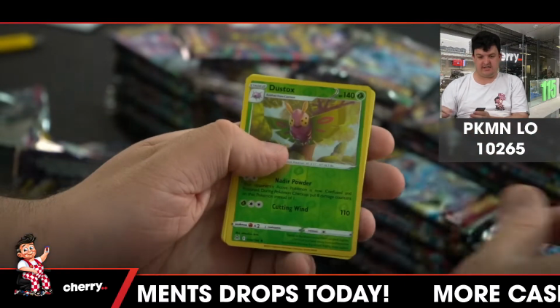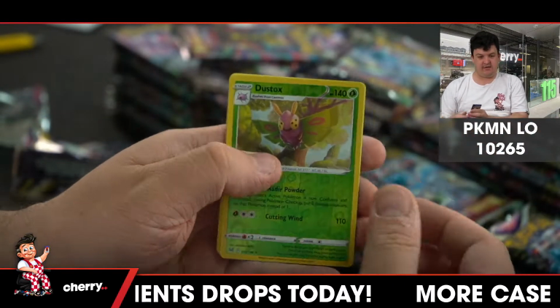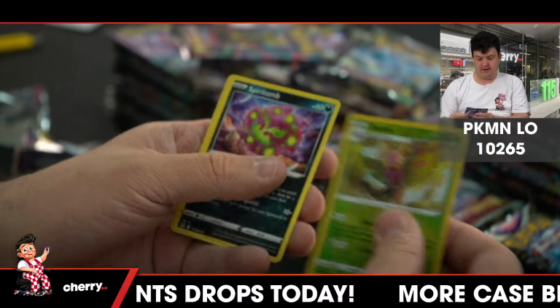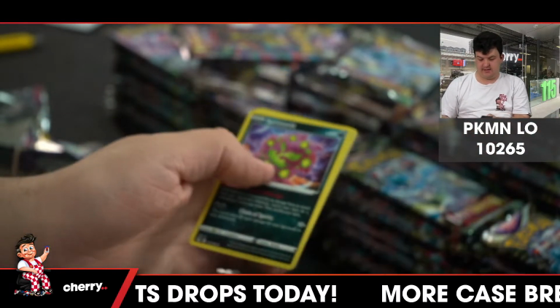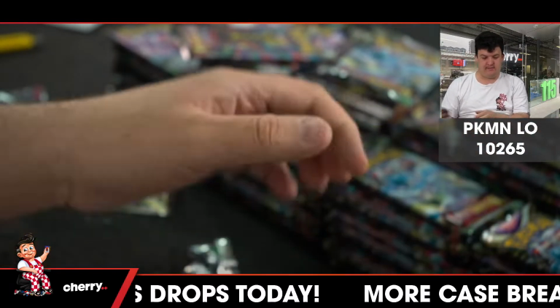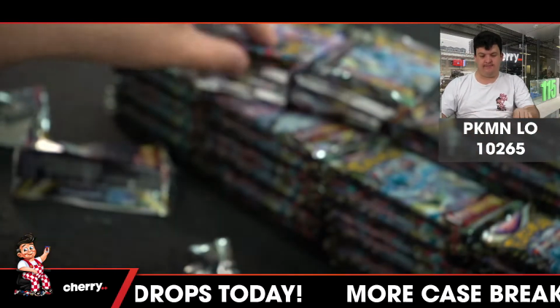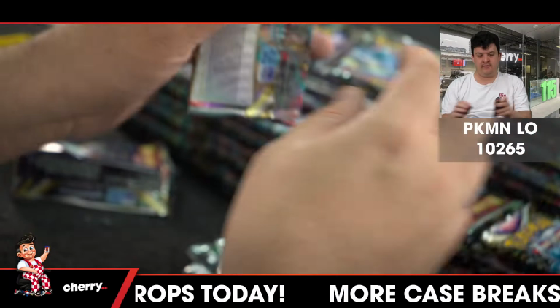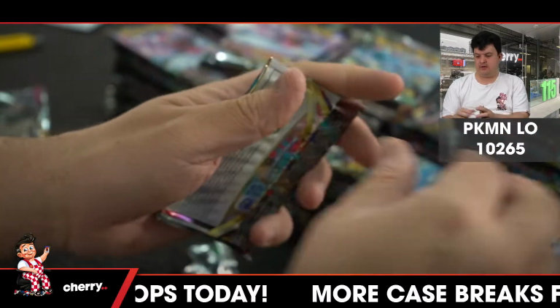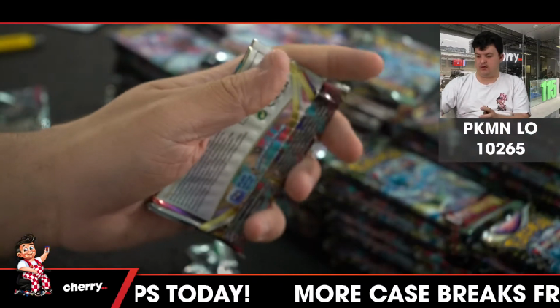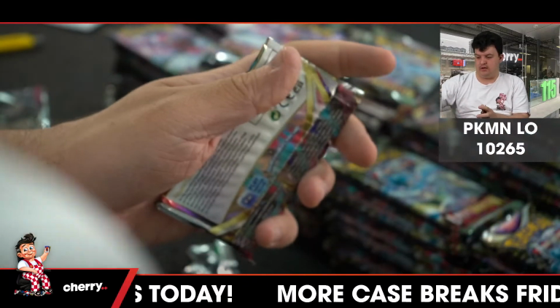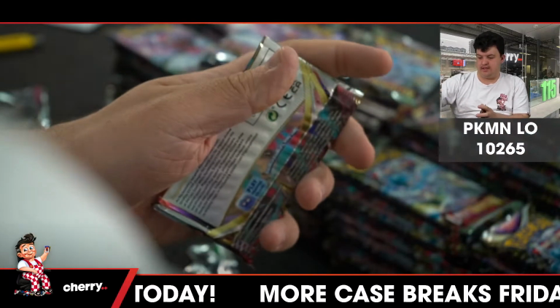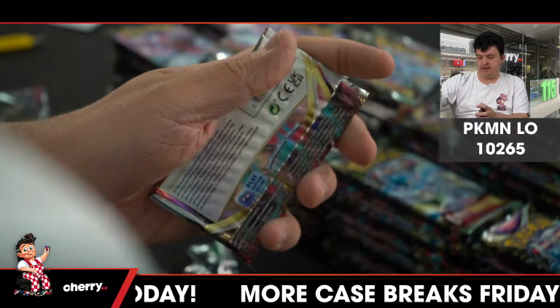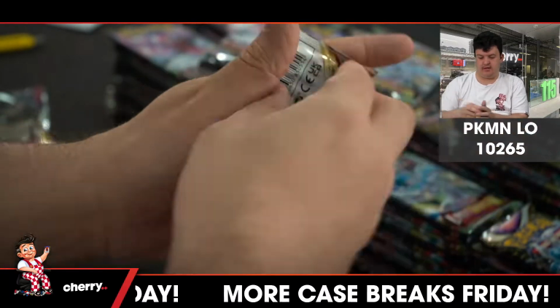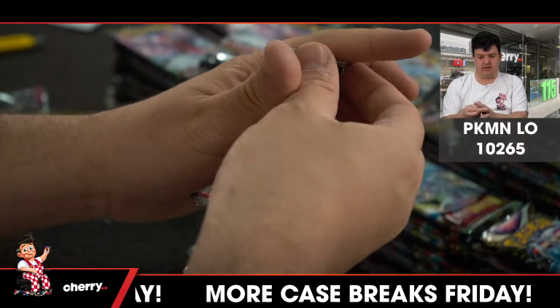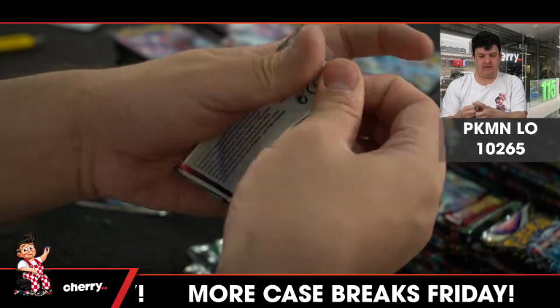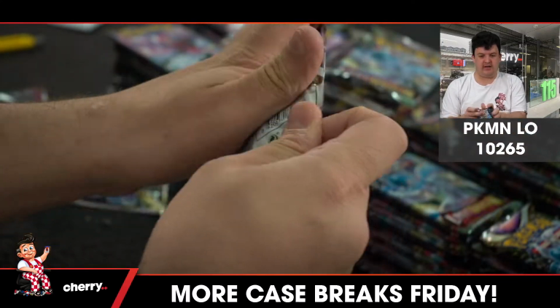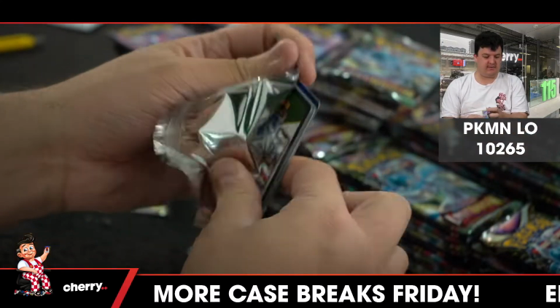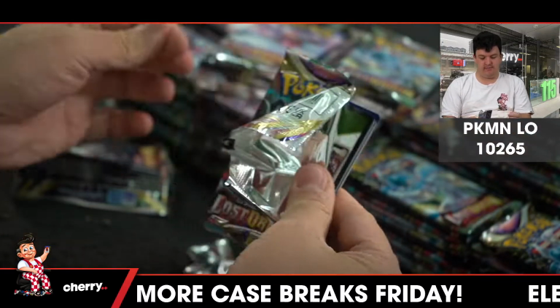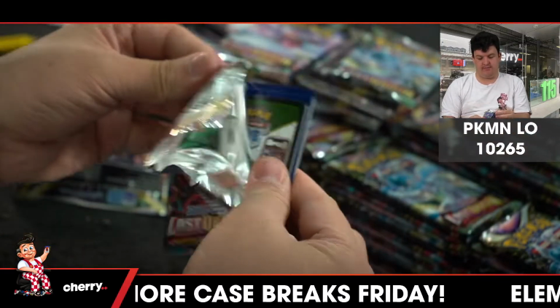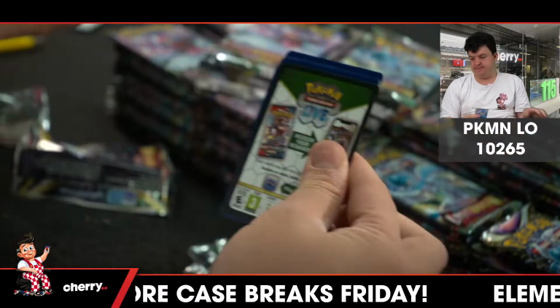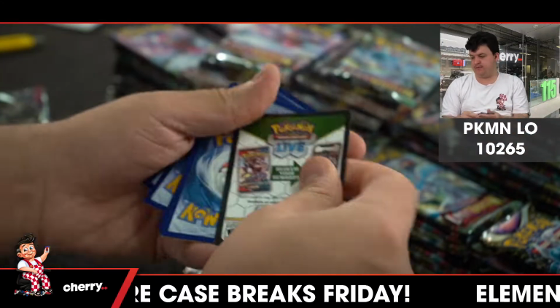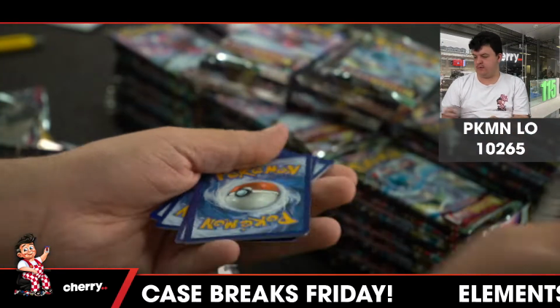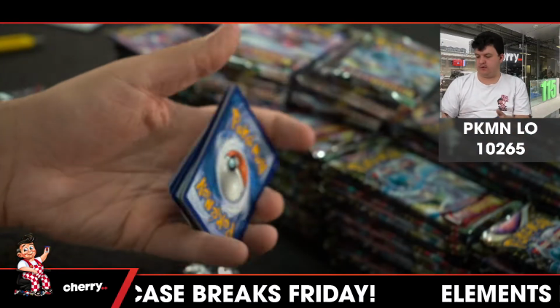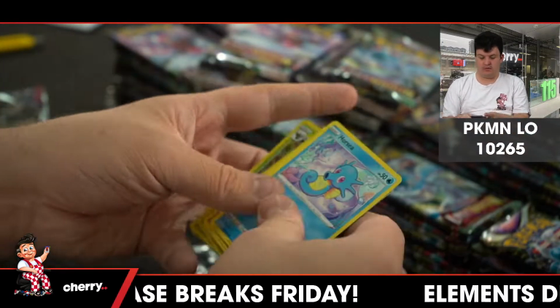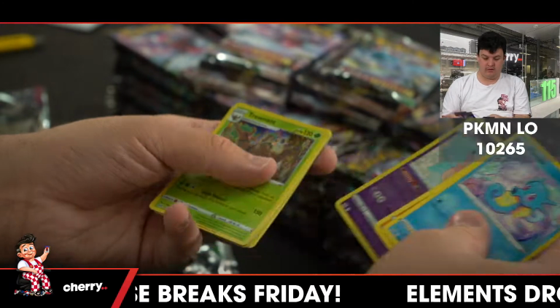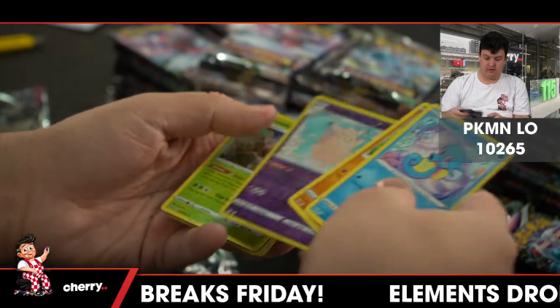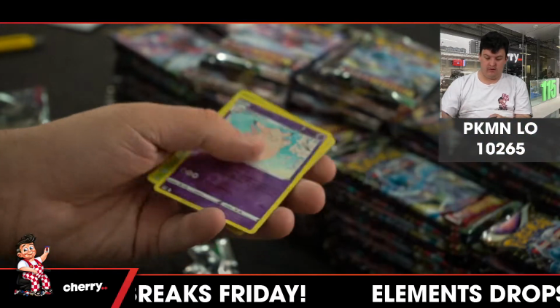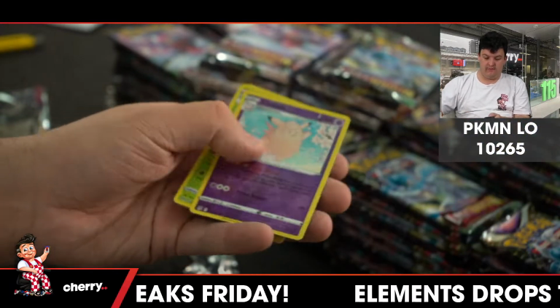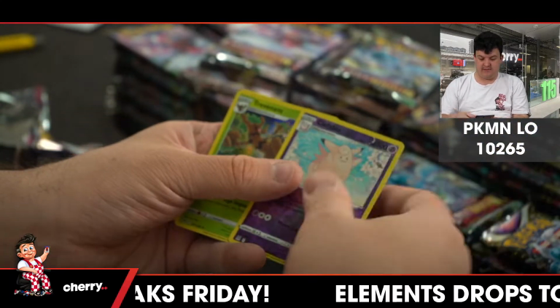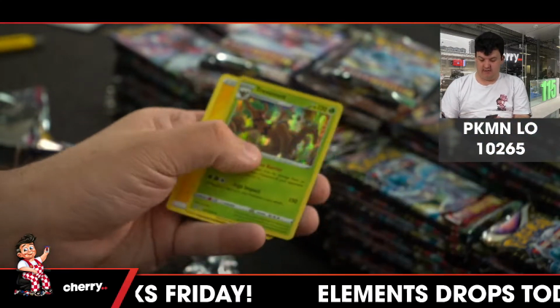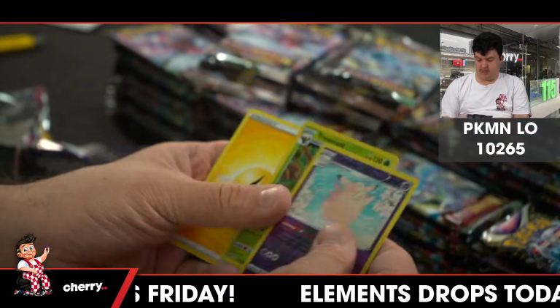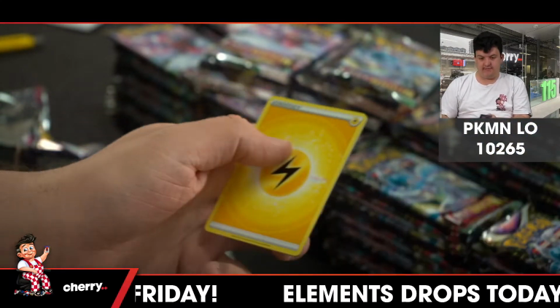Dustox reverse. Listen, they're pretty — hopefully in a case we can get one. Confable reverse holo. Trevenant.